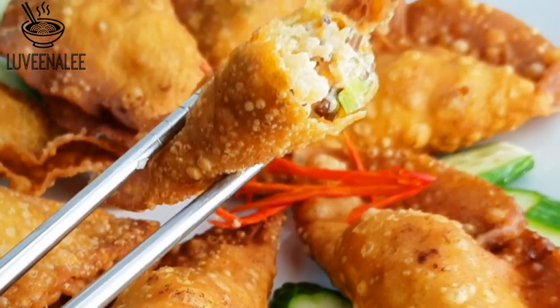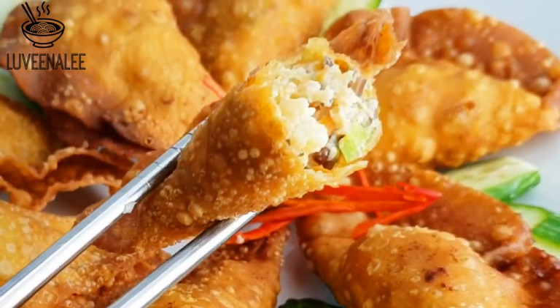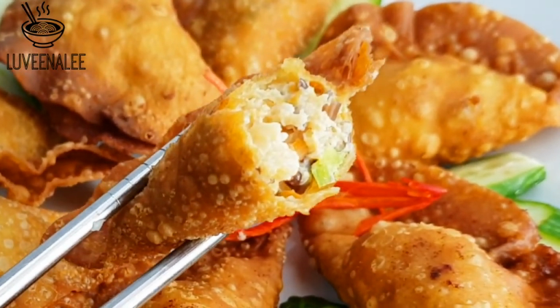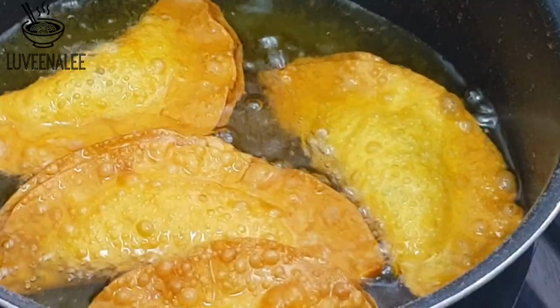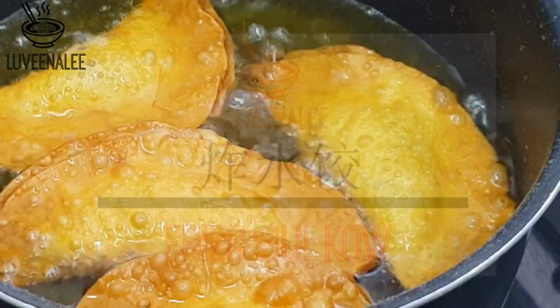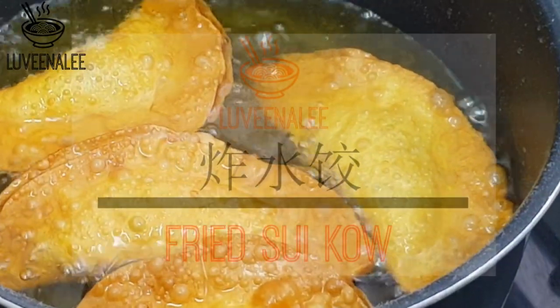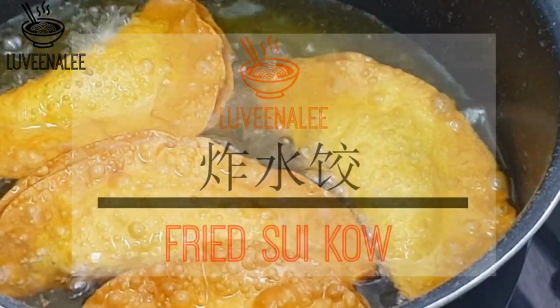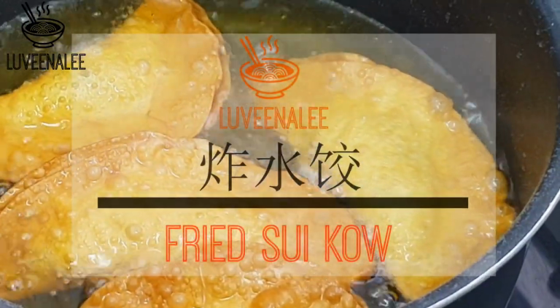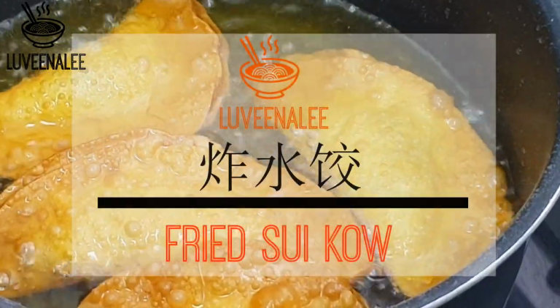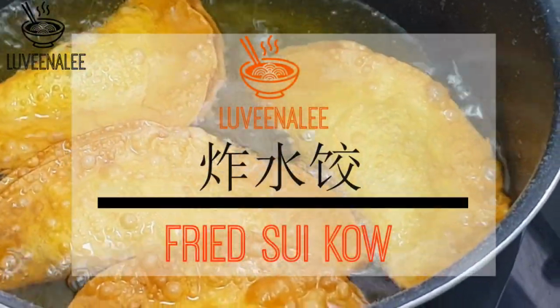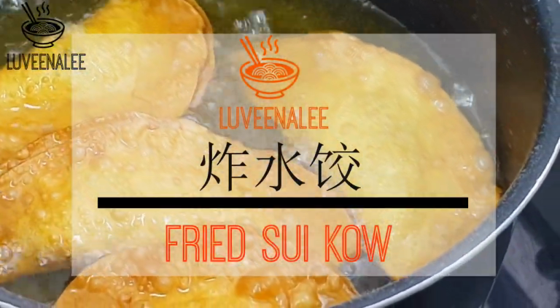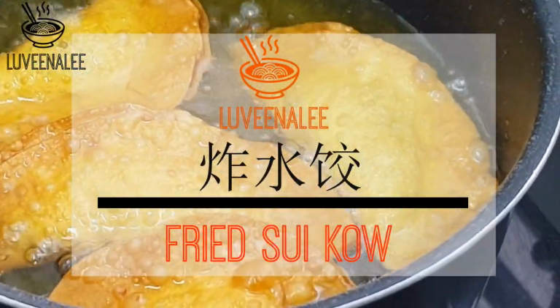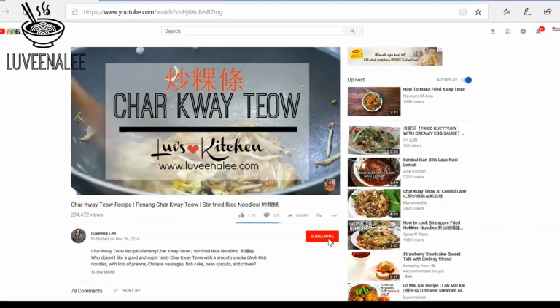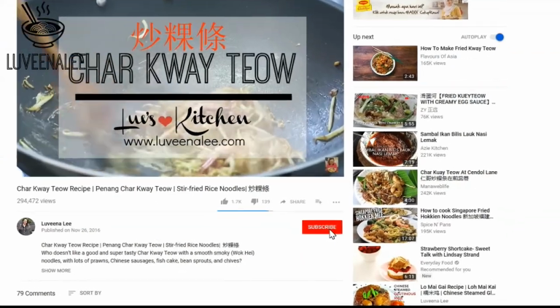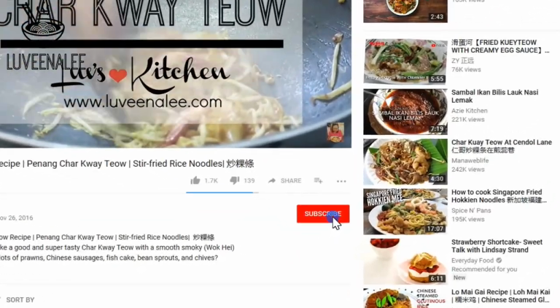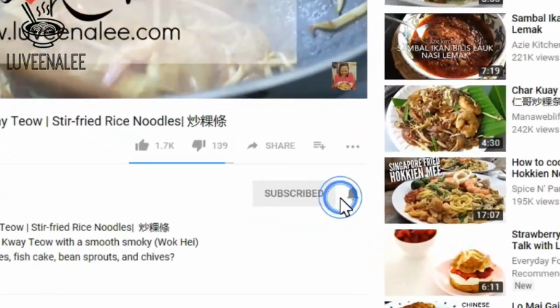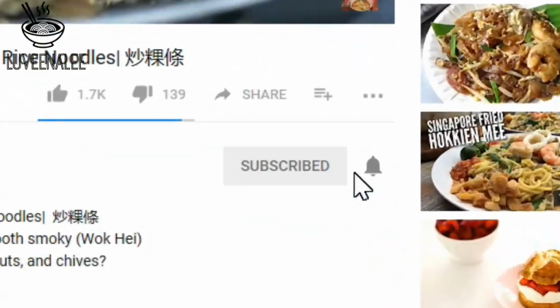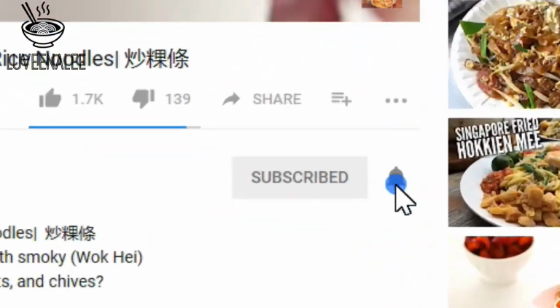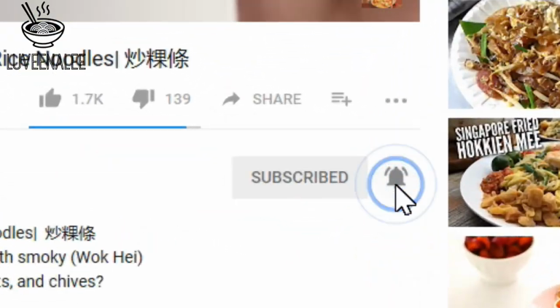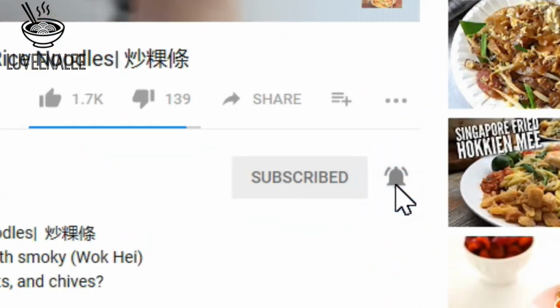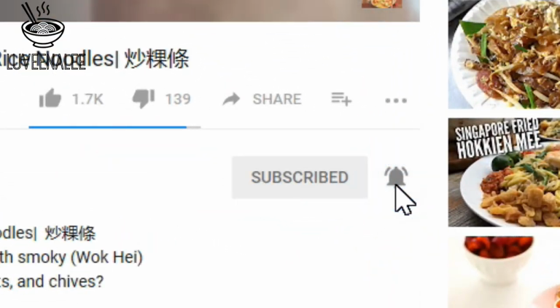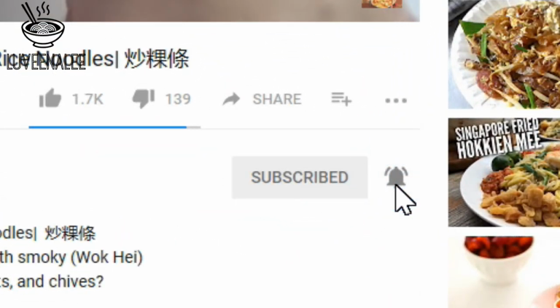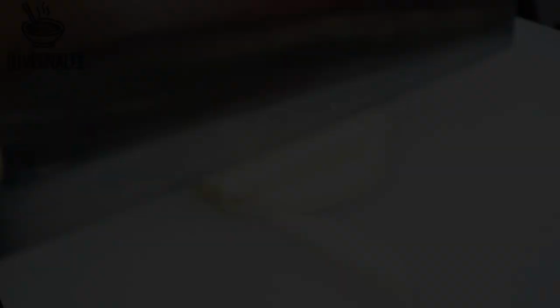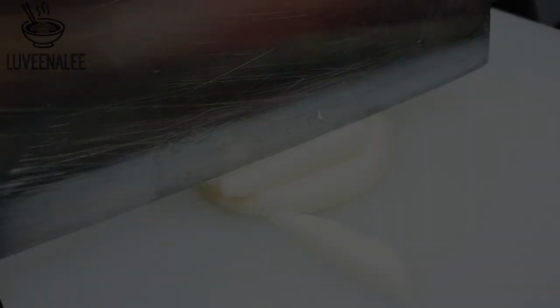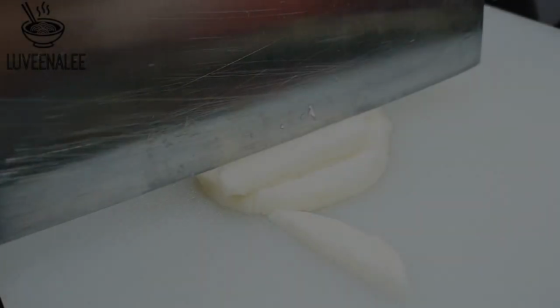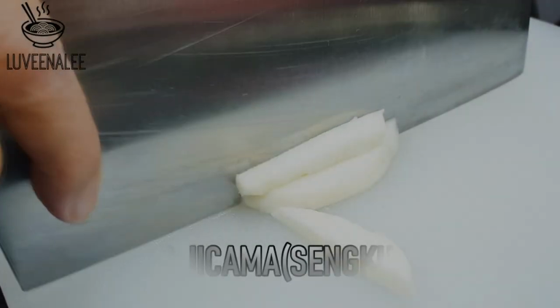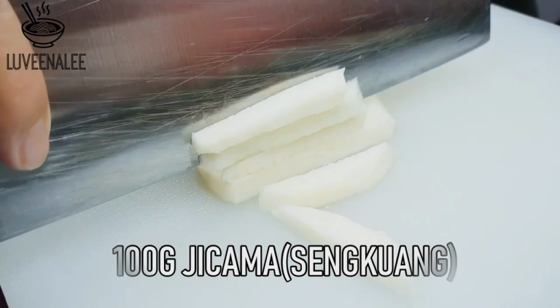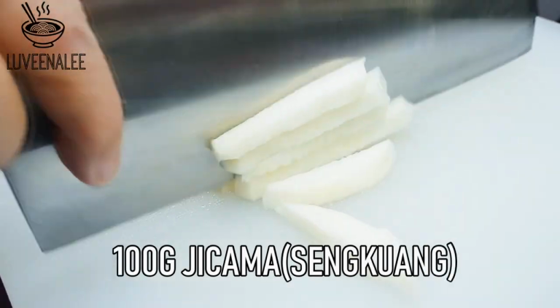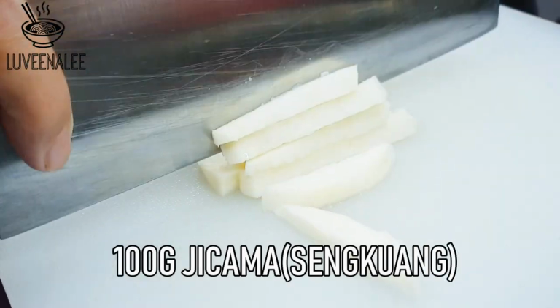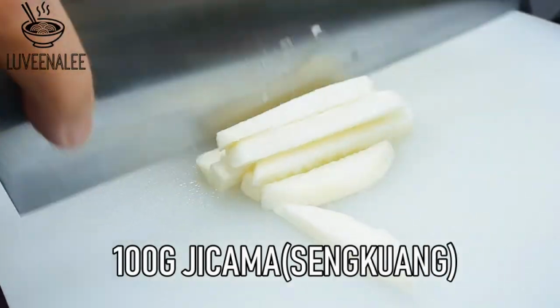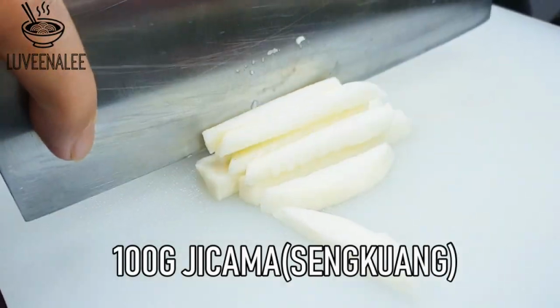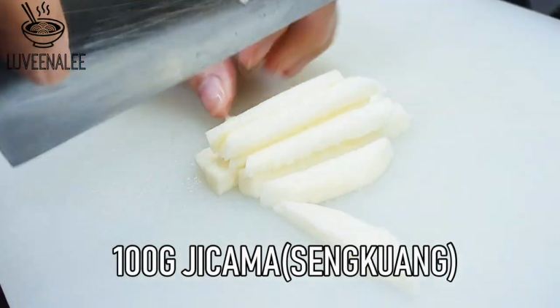Hey guys, welcome back to my channel. This week I'm going to show you how to make fried sui kau. If you are new here, consider subscribing.